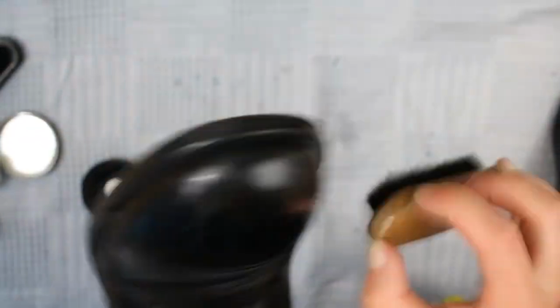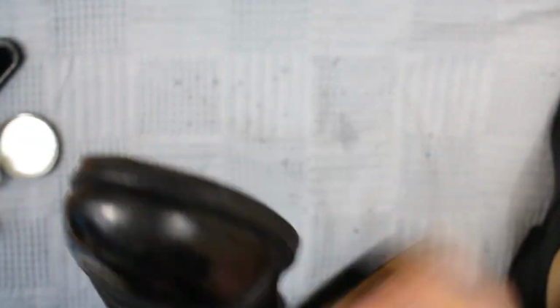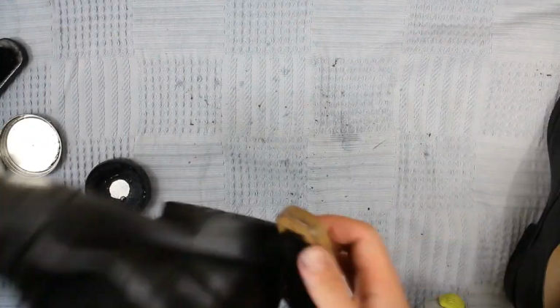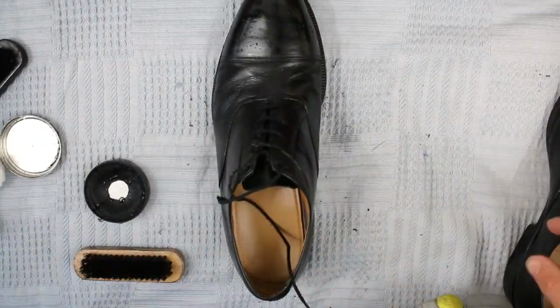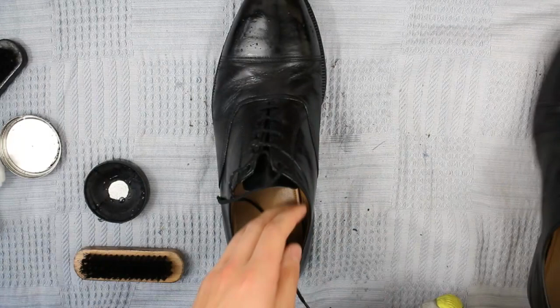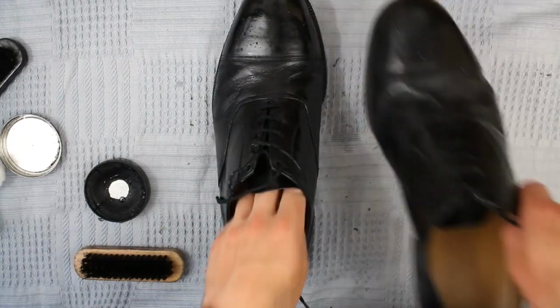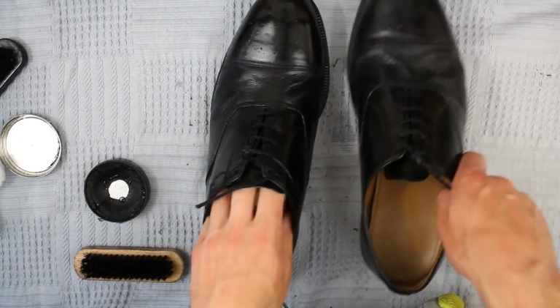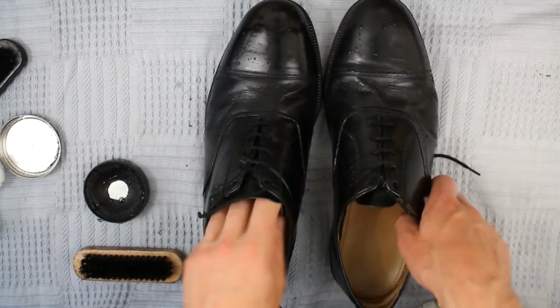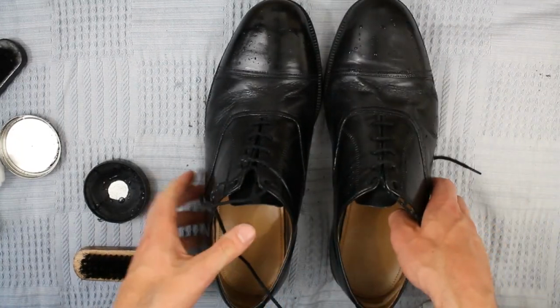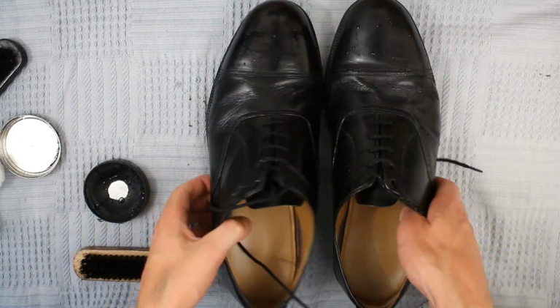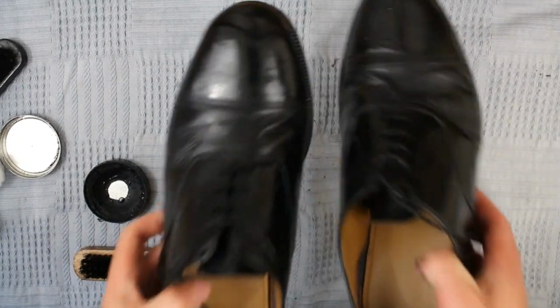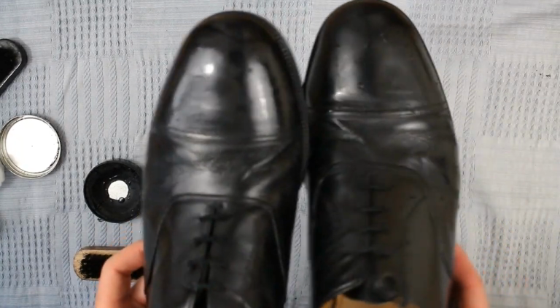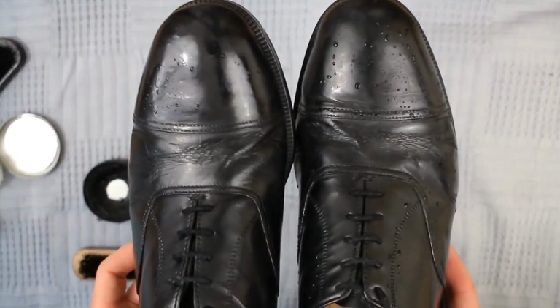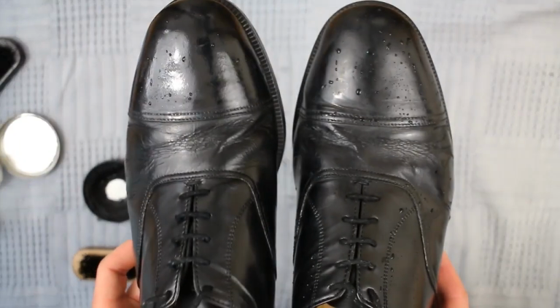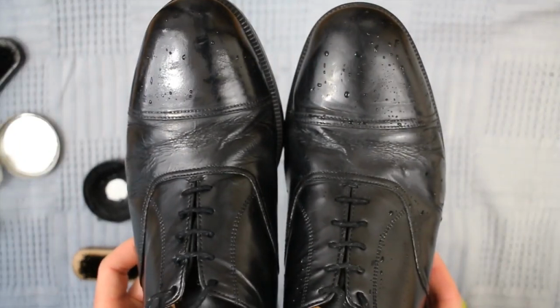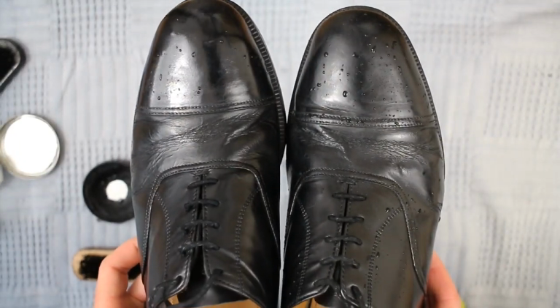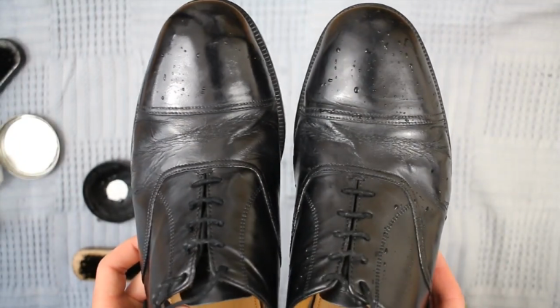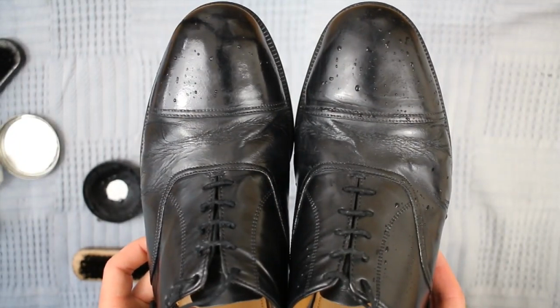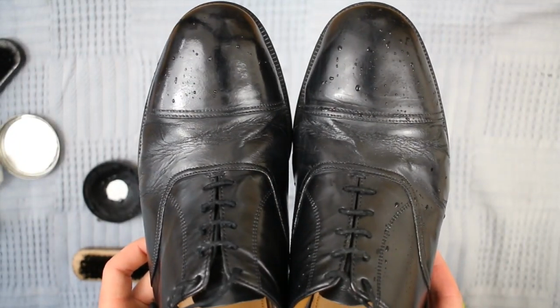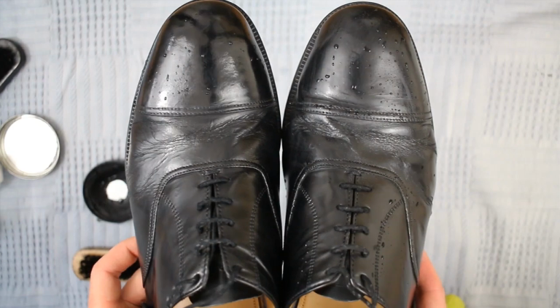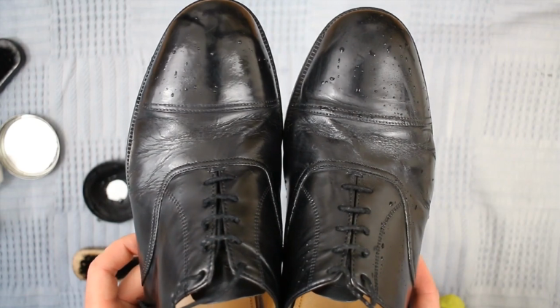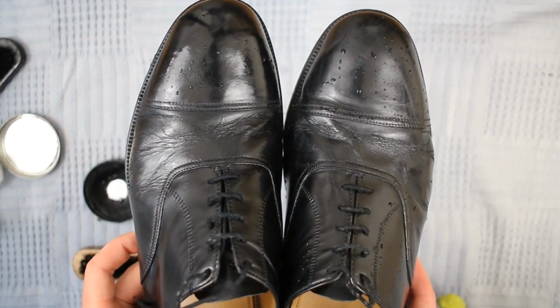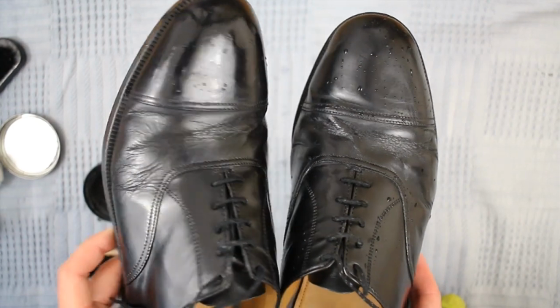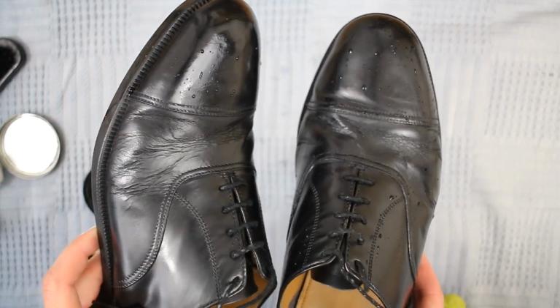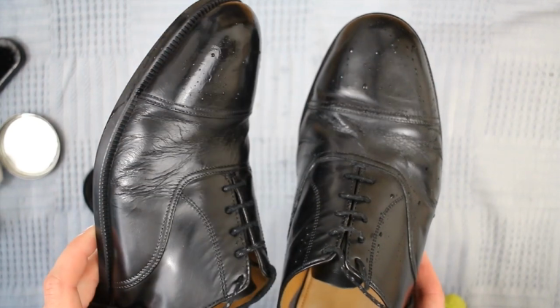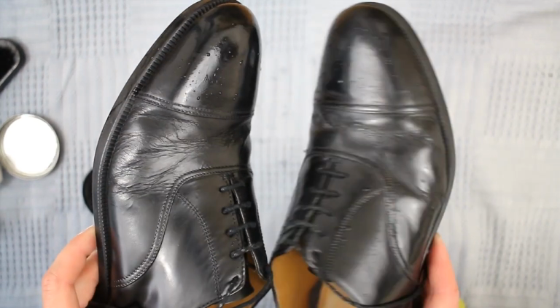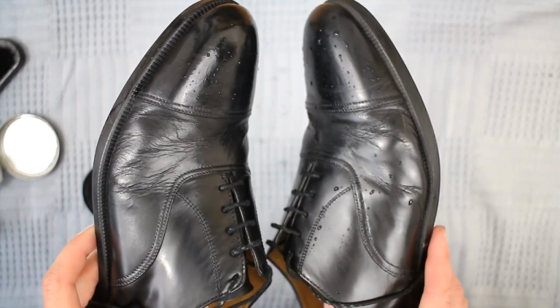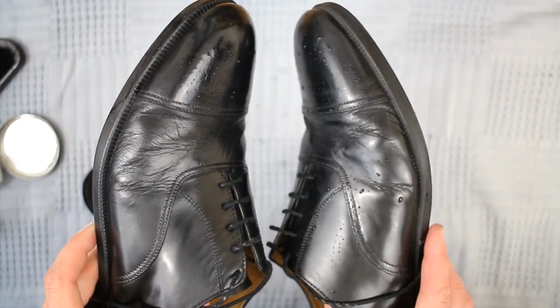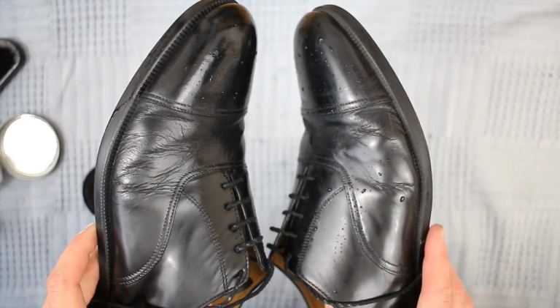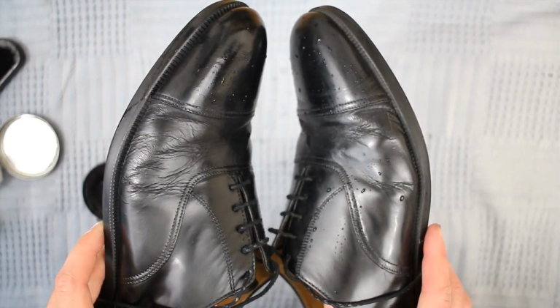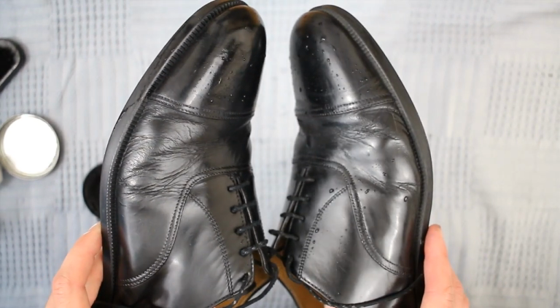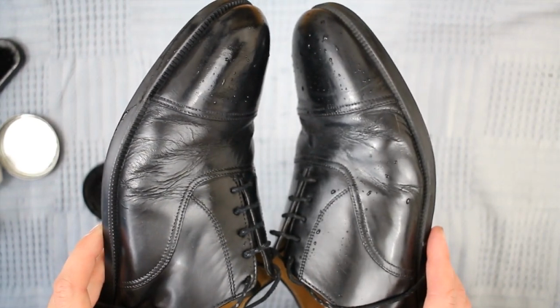So there you go, we've had round one. As you can see the shoe on the left is definitely more shiny than the shoe on the right. The toe cap there has got much more of a glisten to it and that's only after one coat.